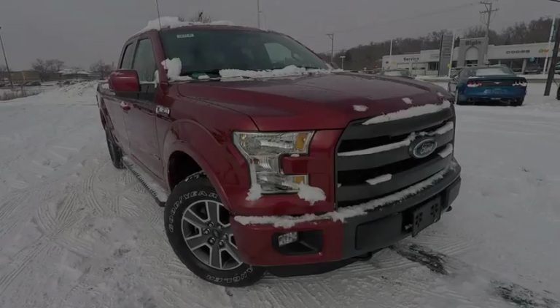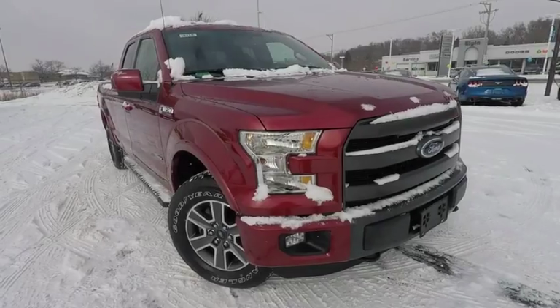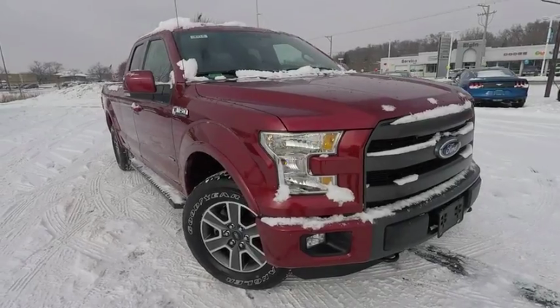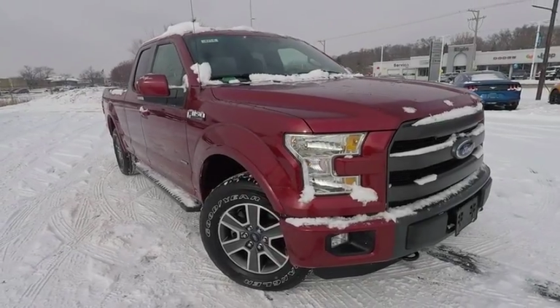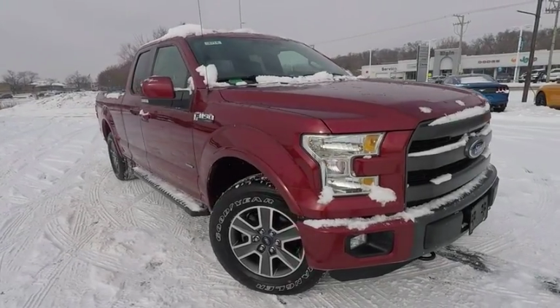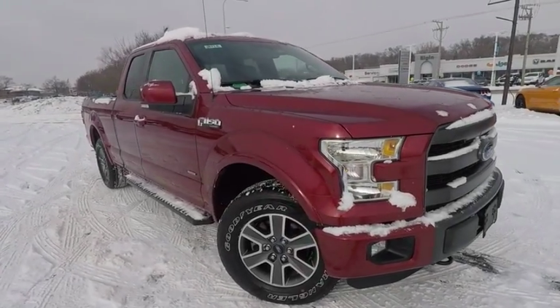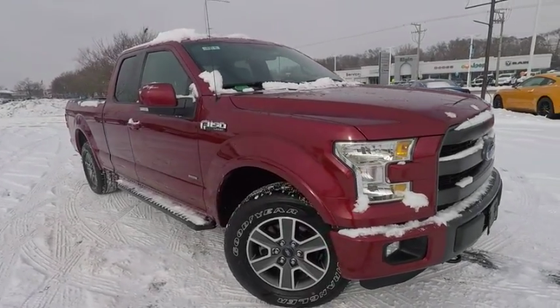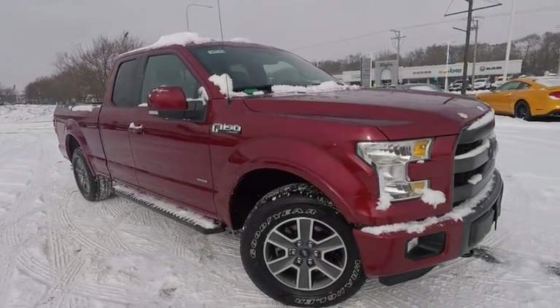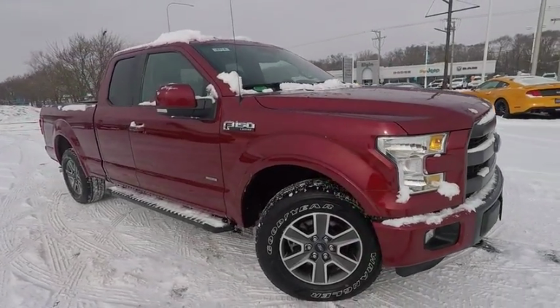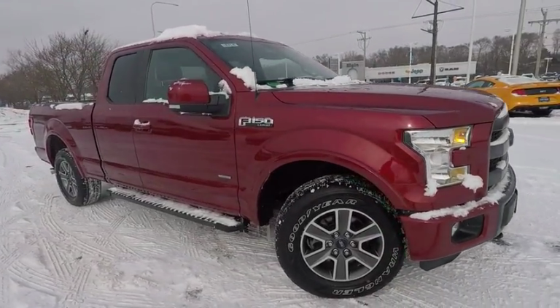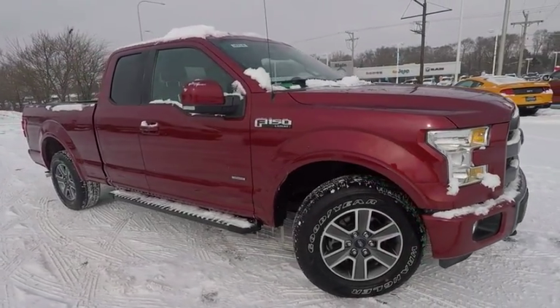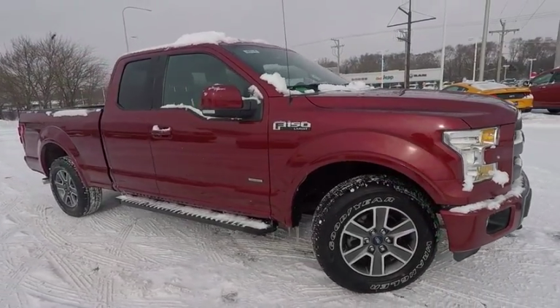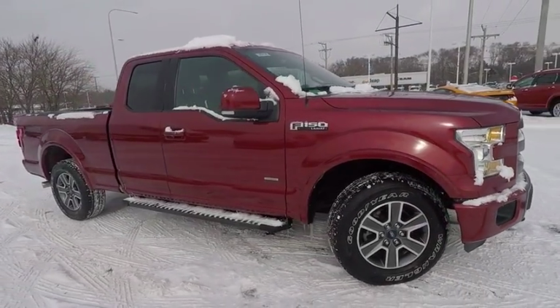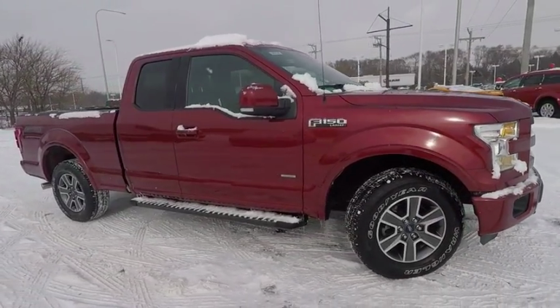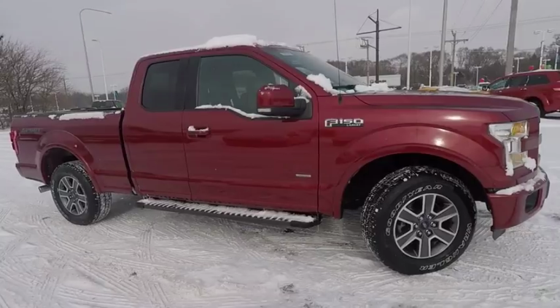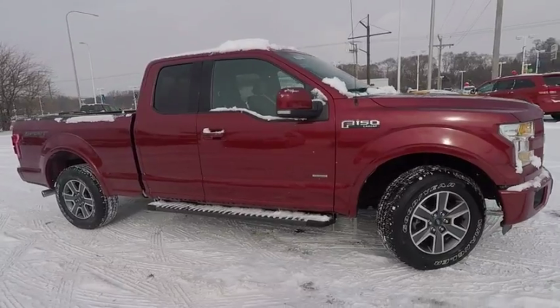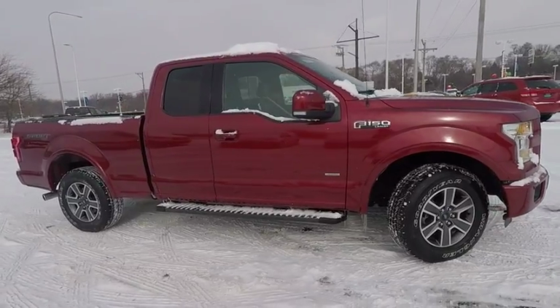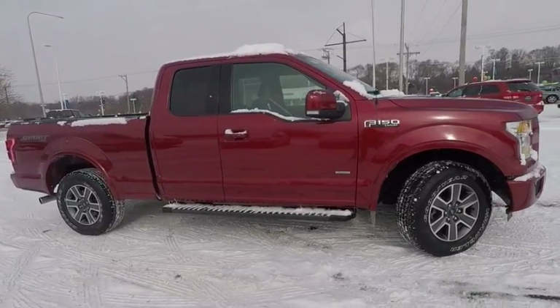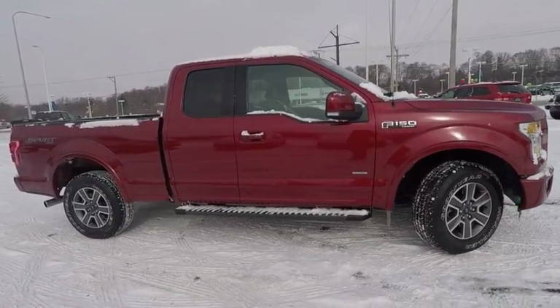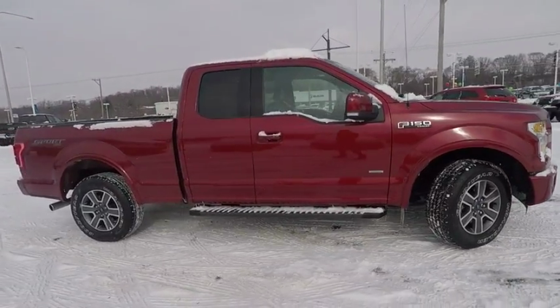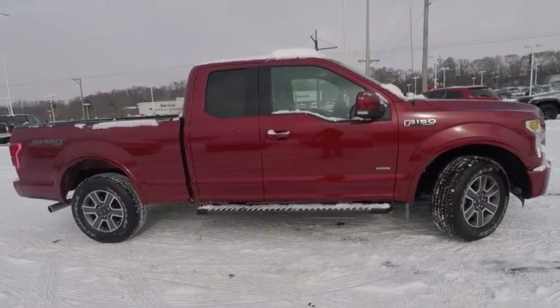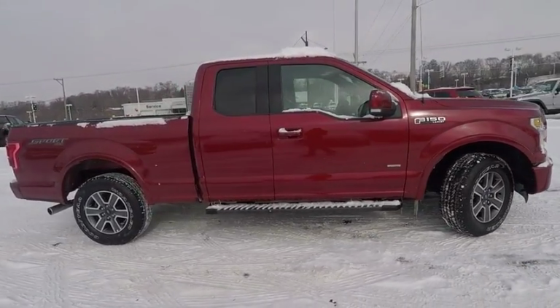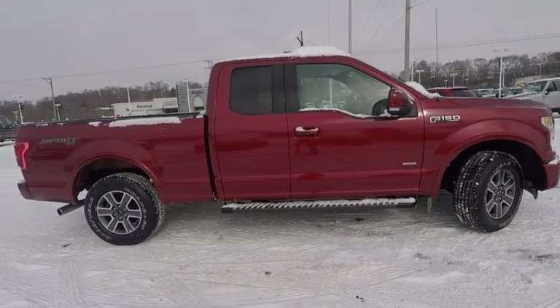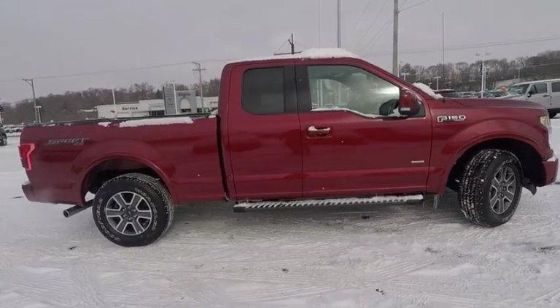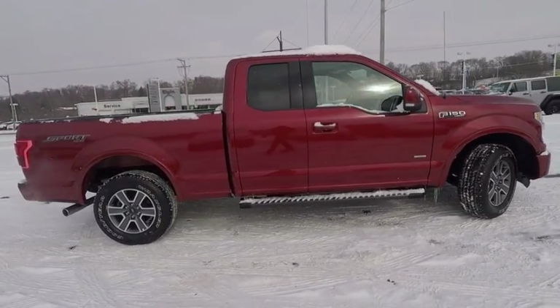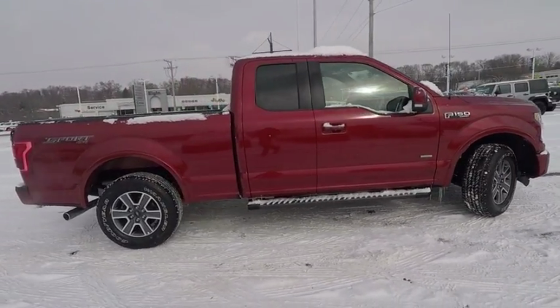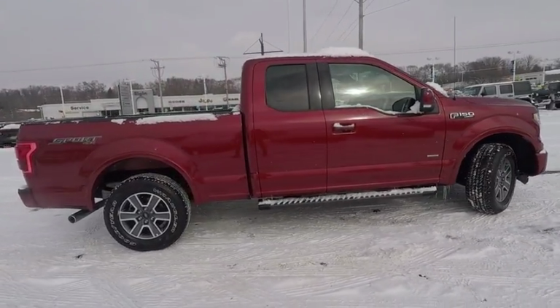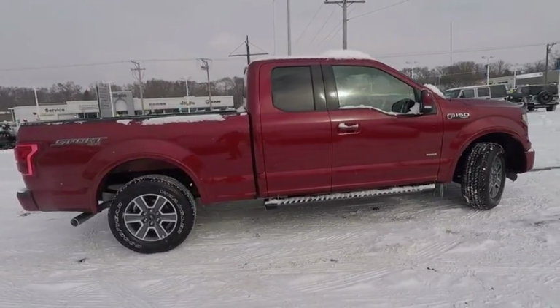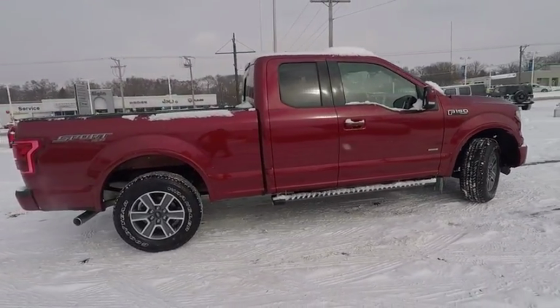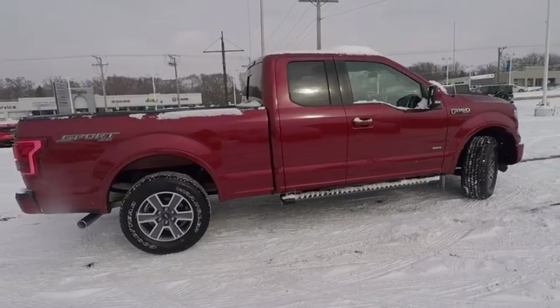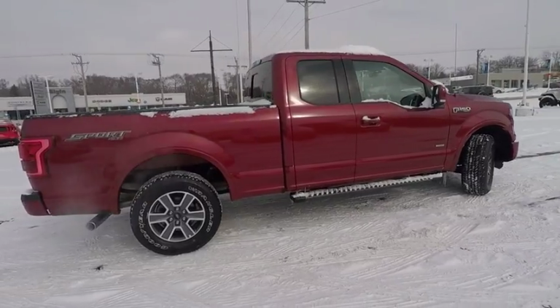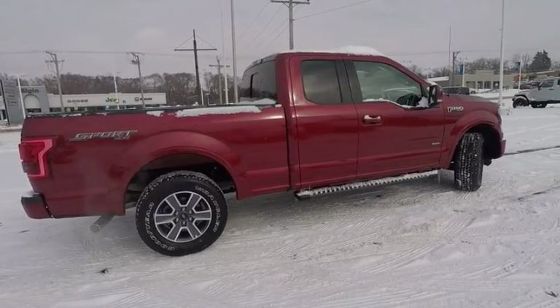The 2015 F-150. A Ford F-150 knows how to handle any situation. It's built to follow orders, no whining, and is priced below $35,000.